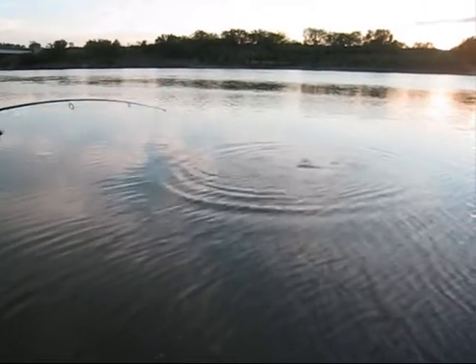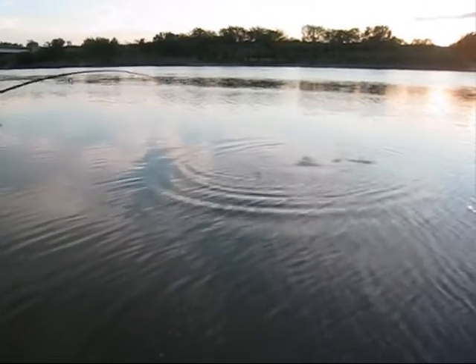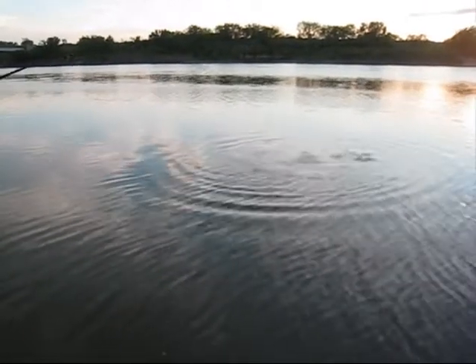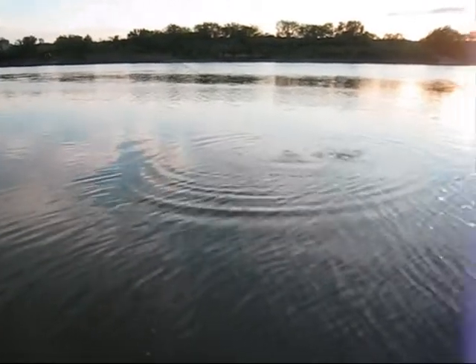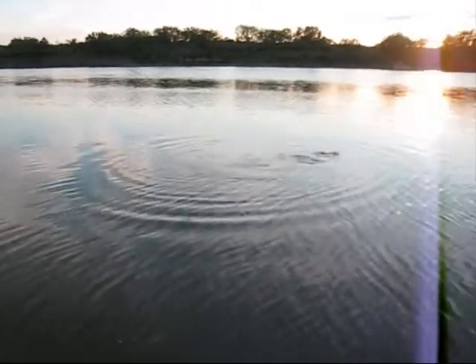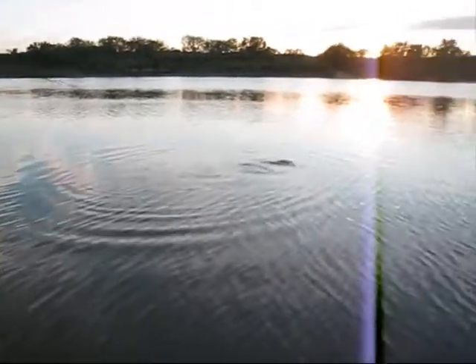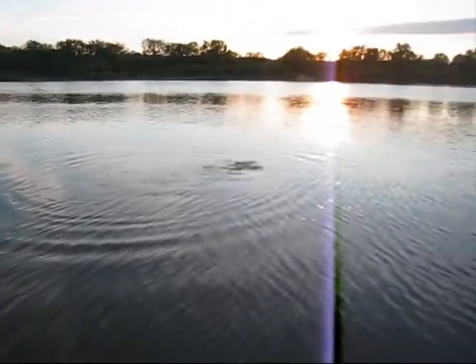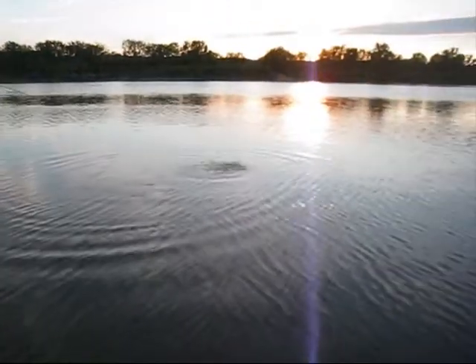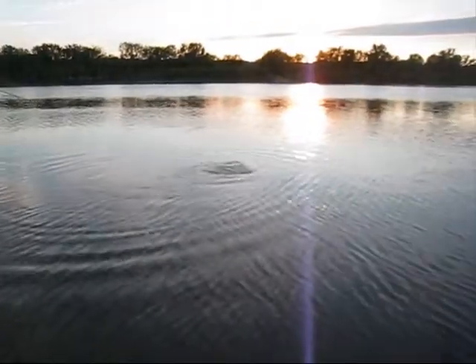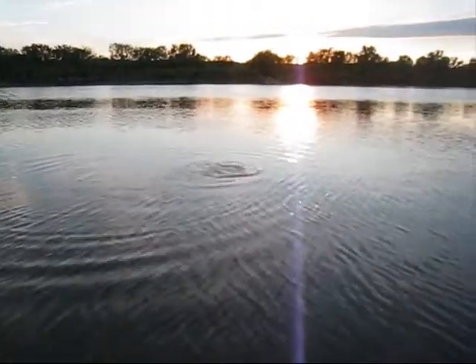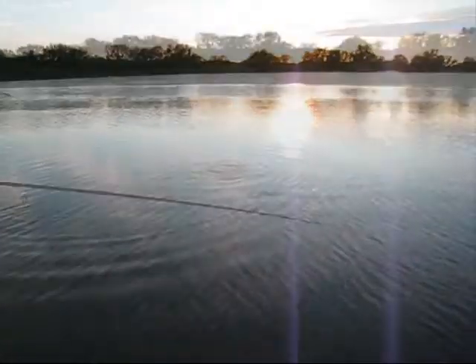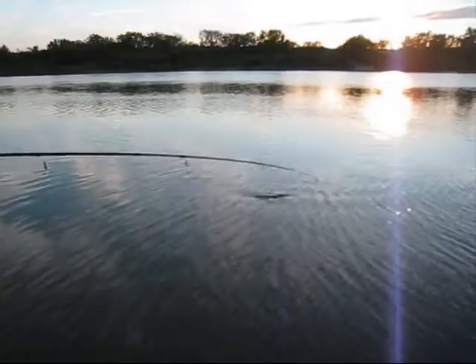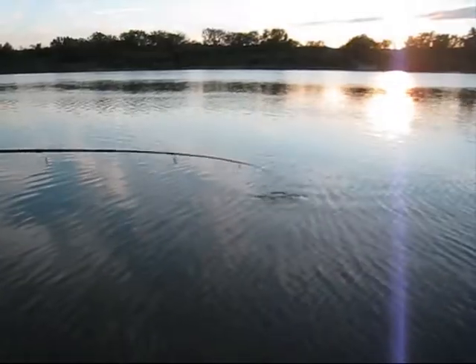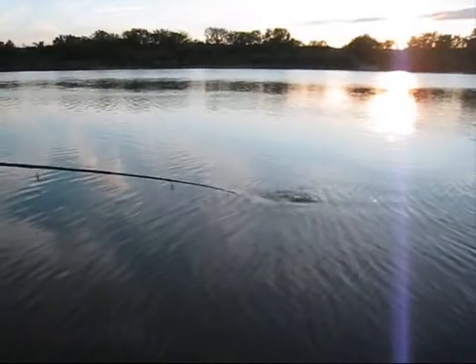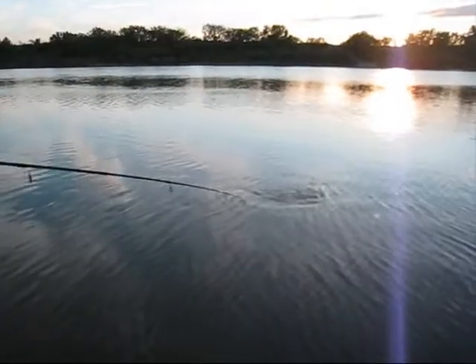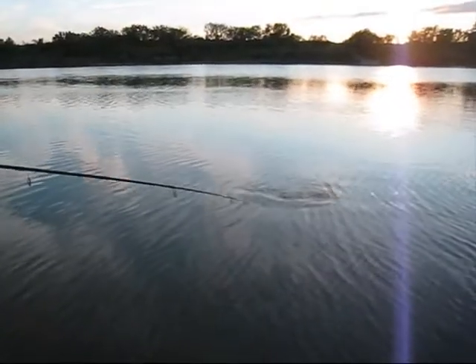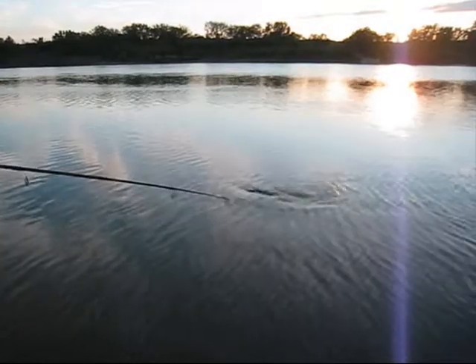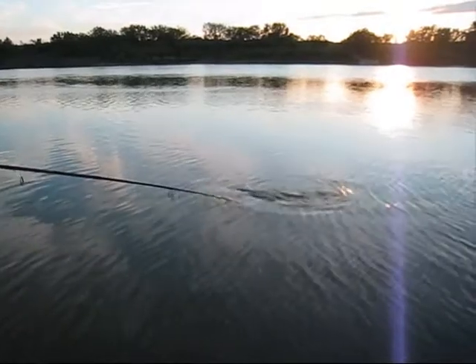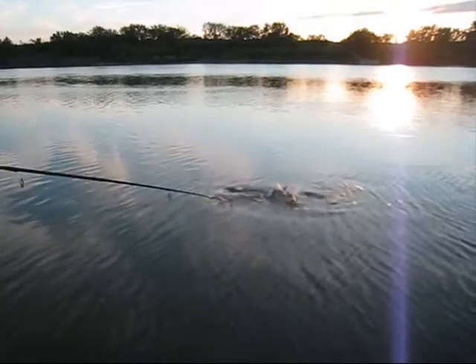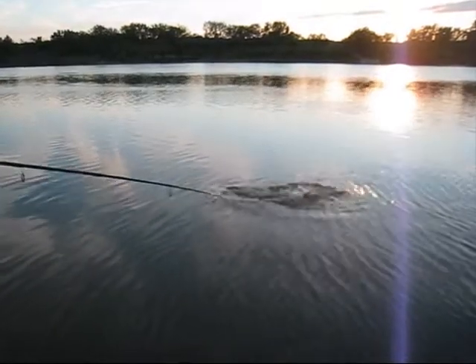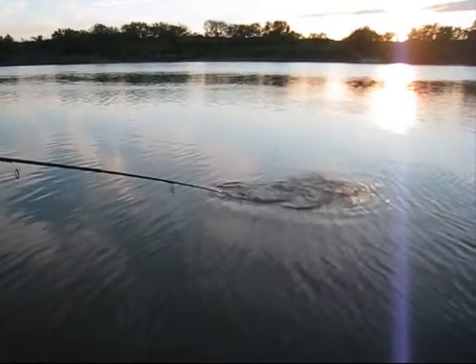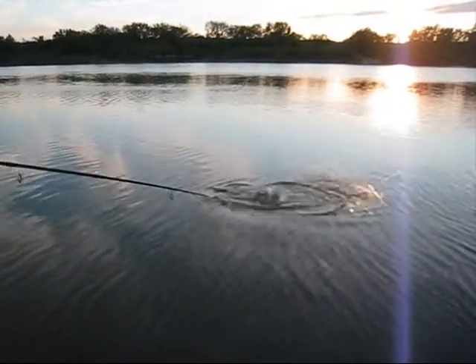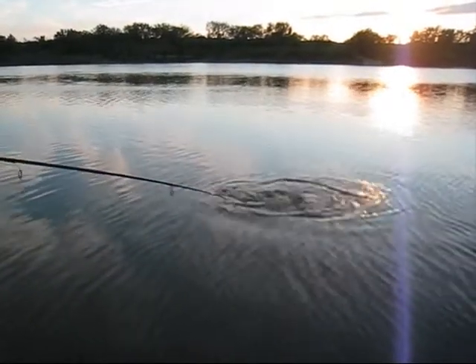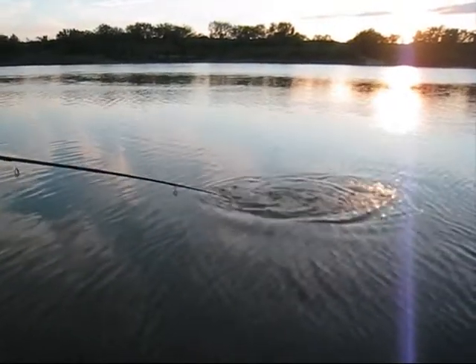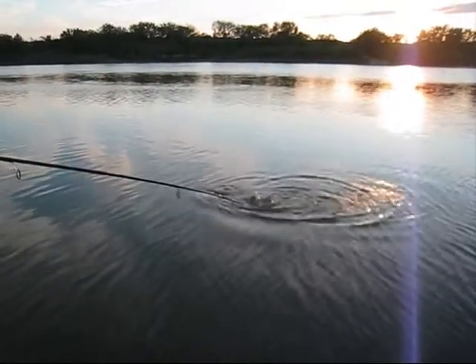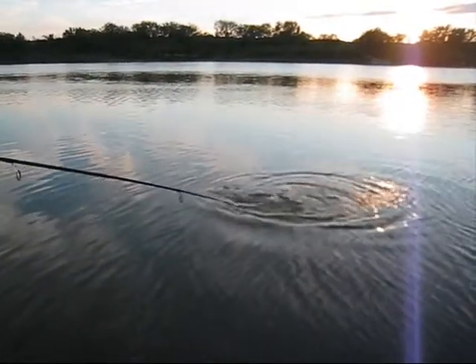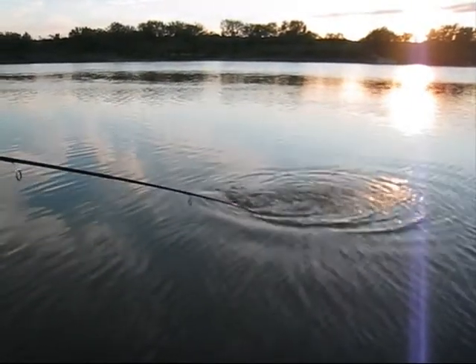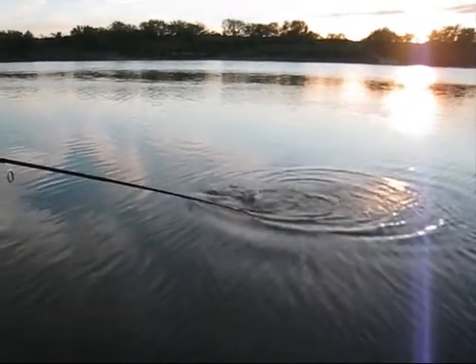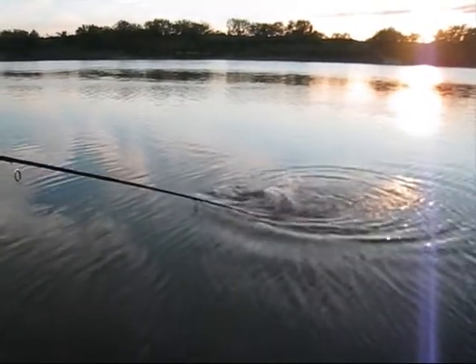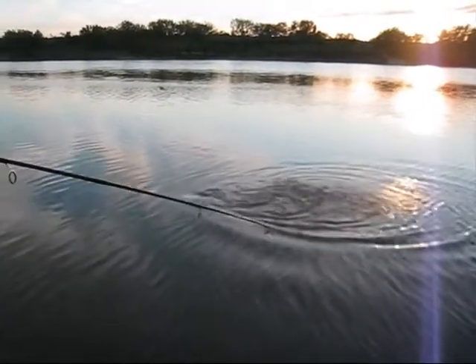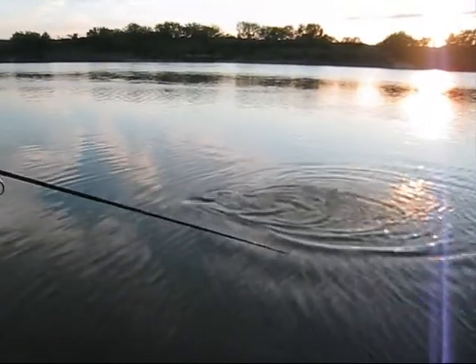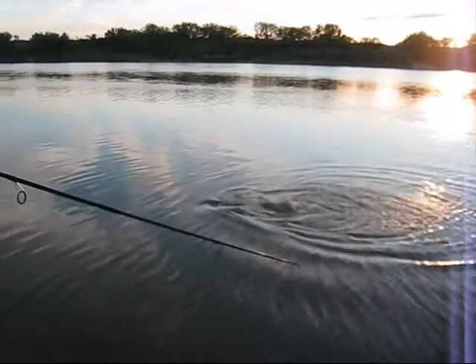Is he running? Come on little buddy. Just give up.